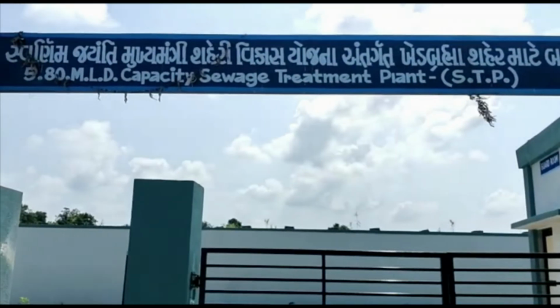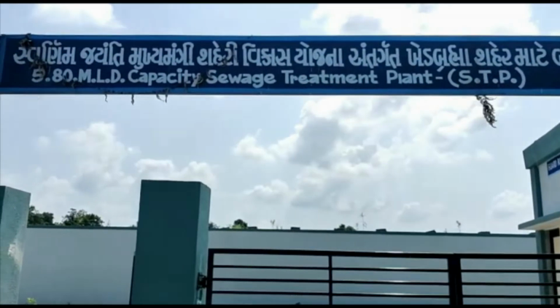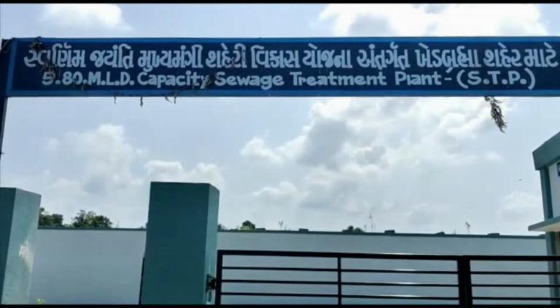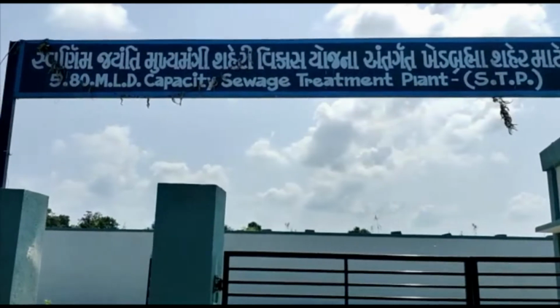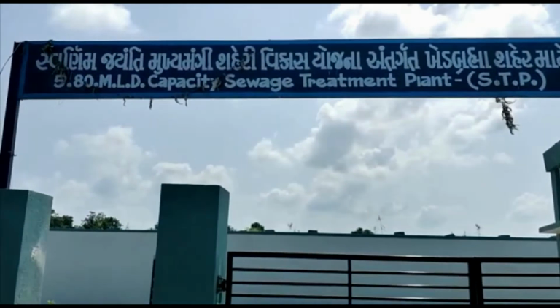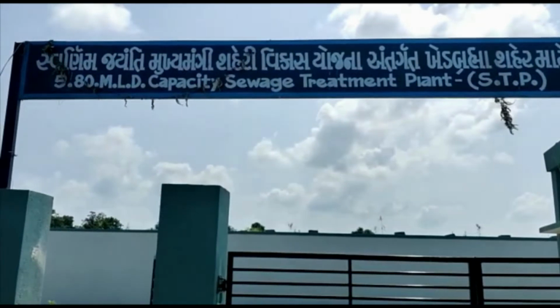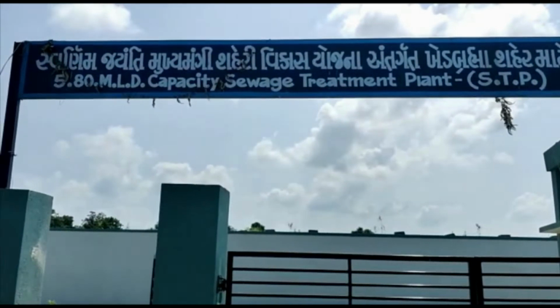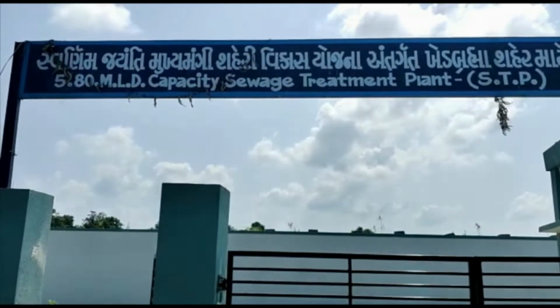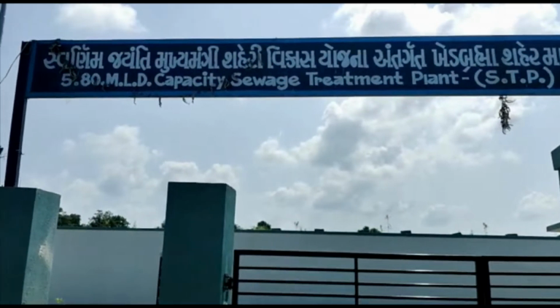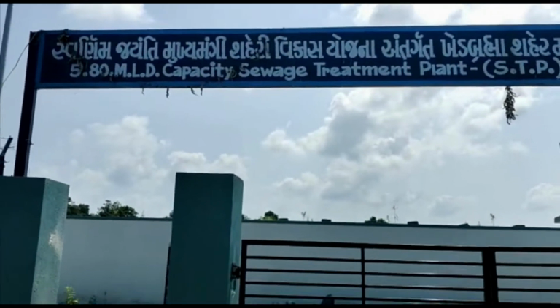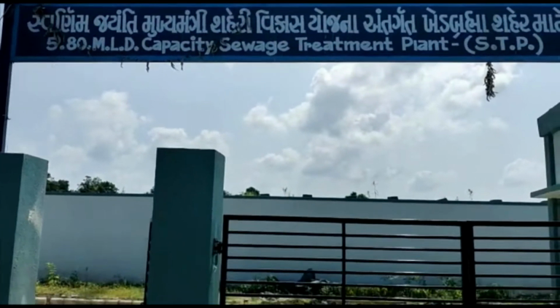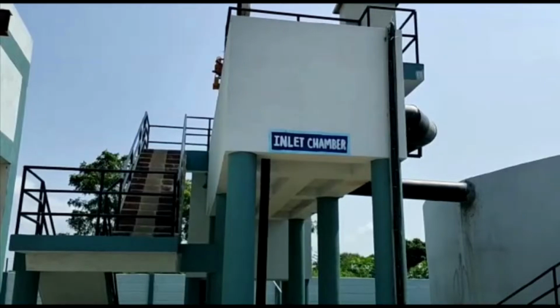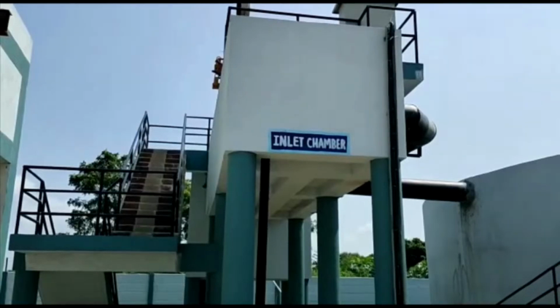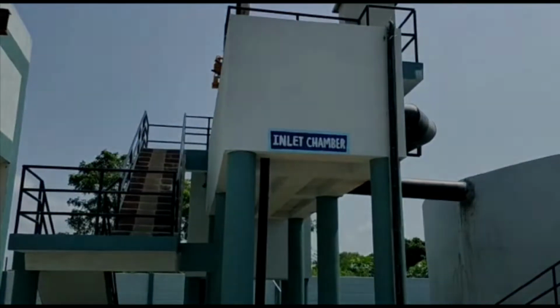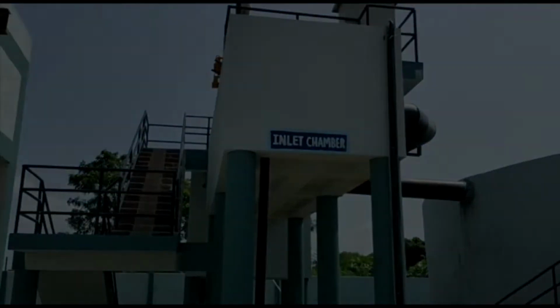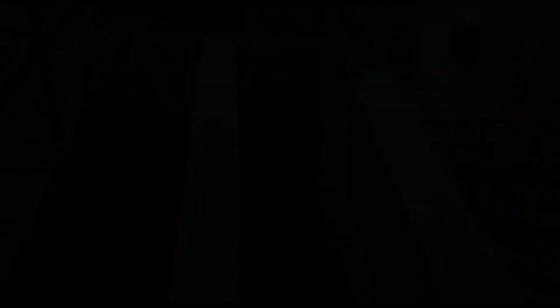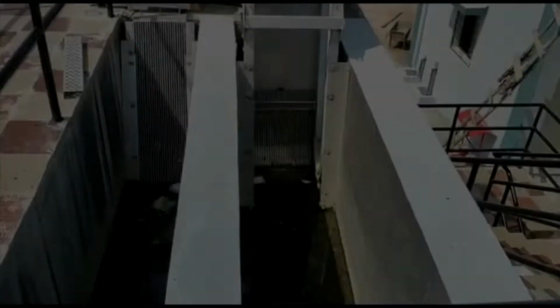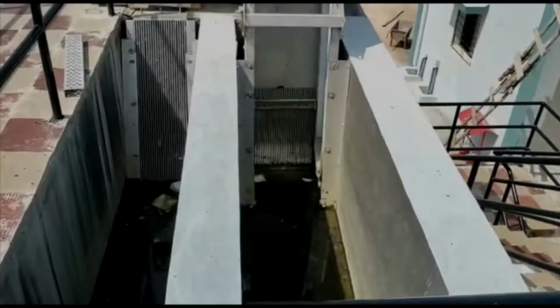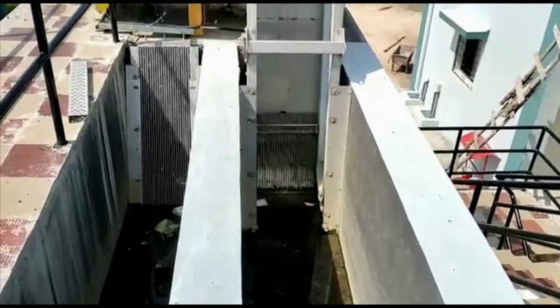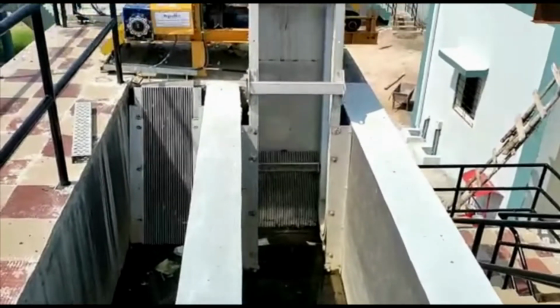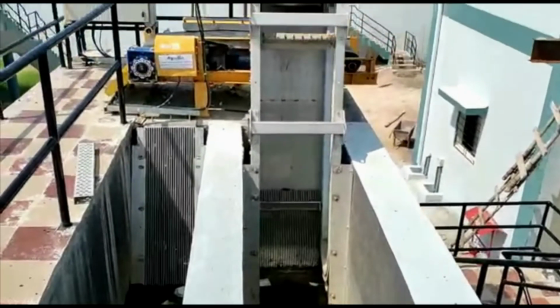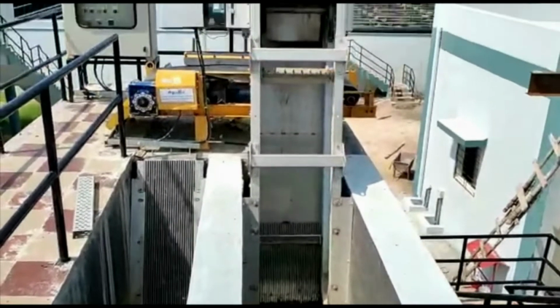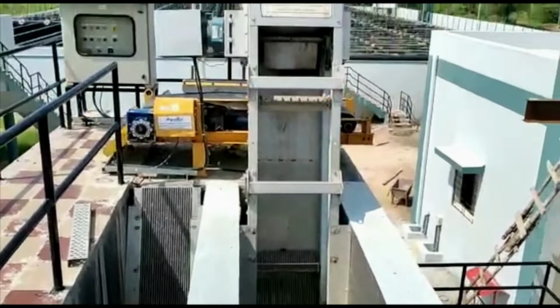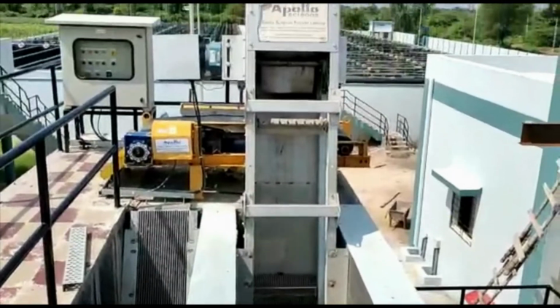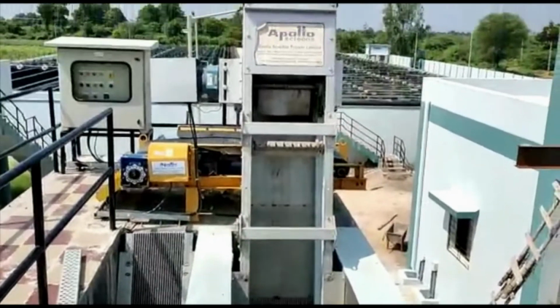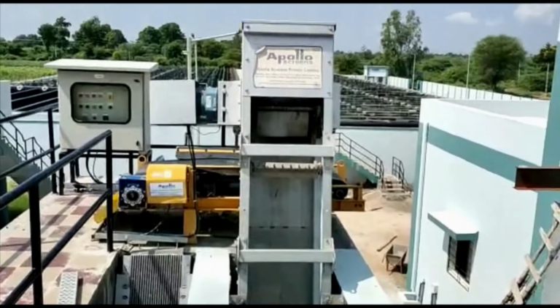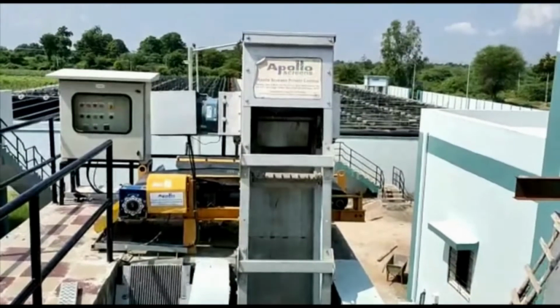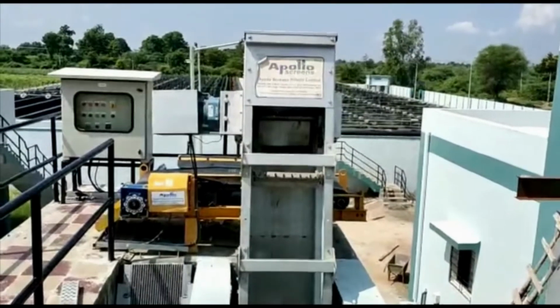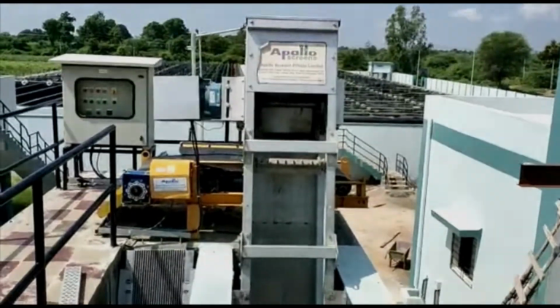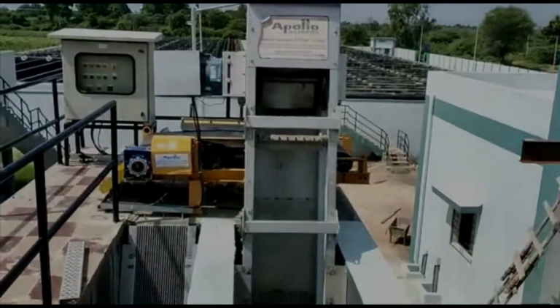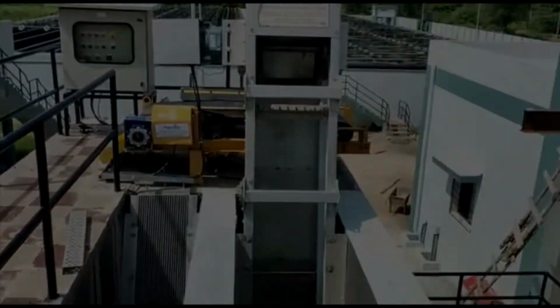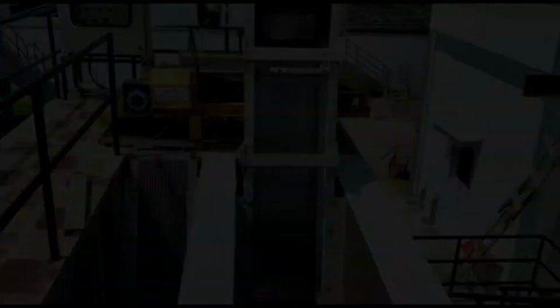After receiving the raw sewage in the inlet chamber, it is passed through a 10mm mechanical fine screen. This is provided to protect the pumps.